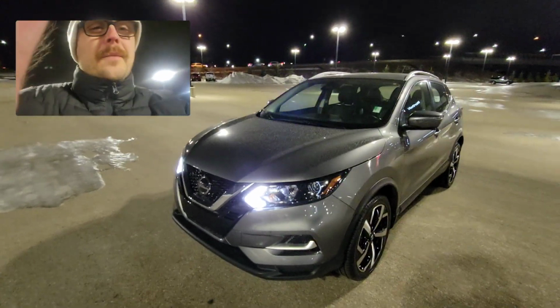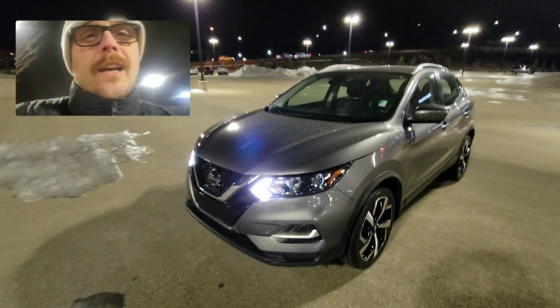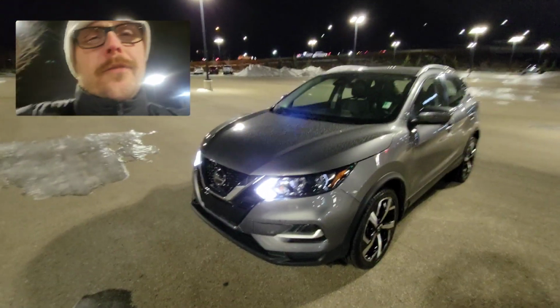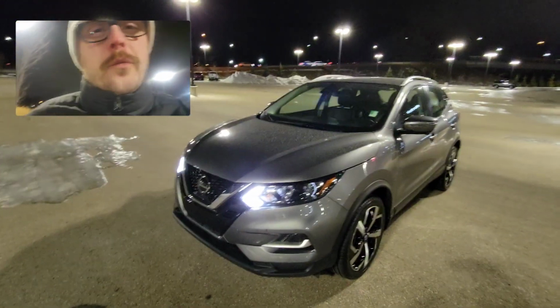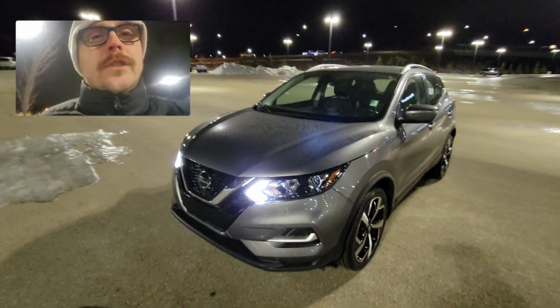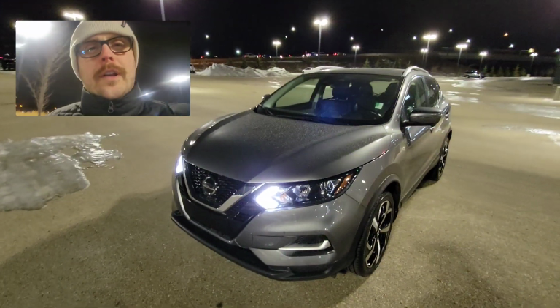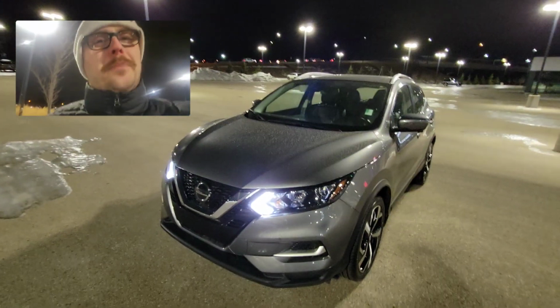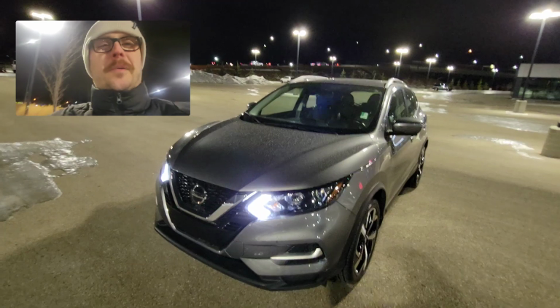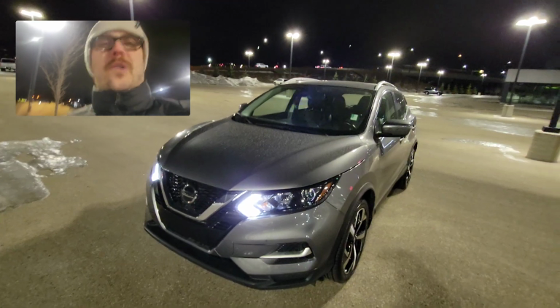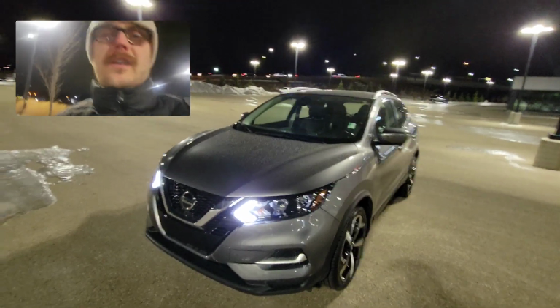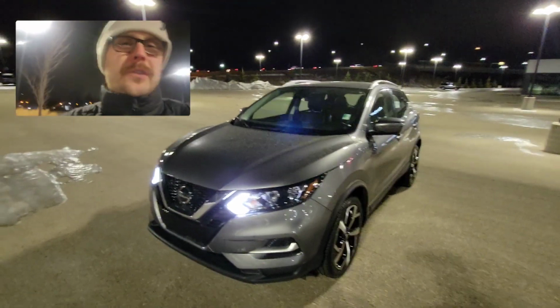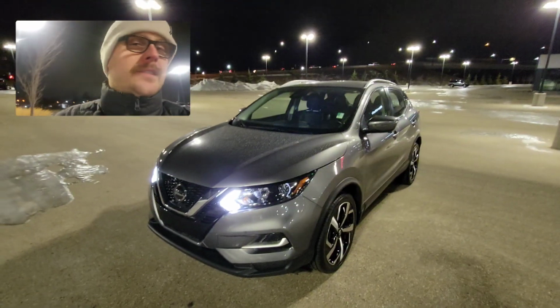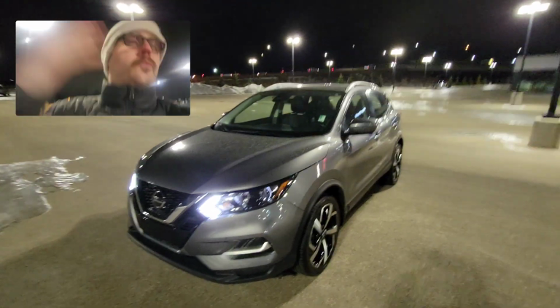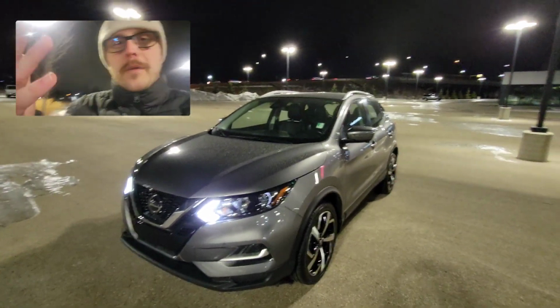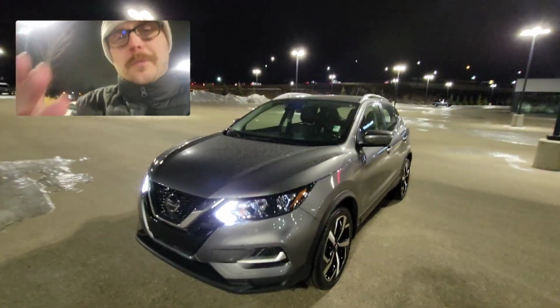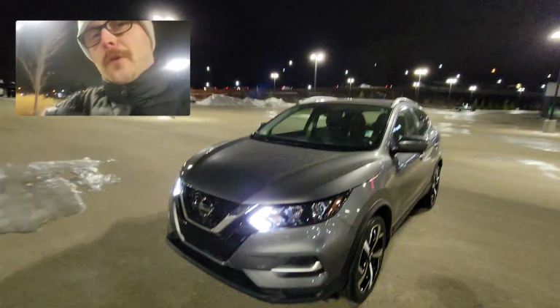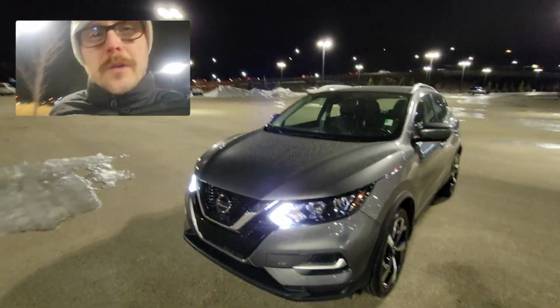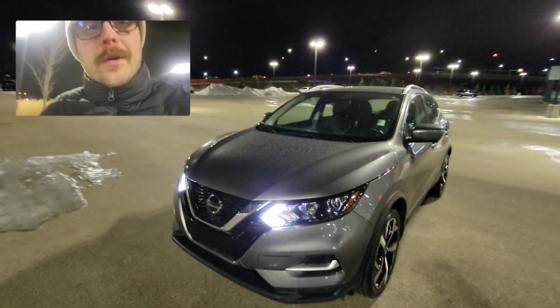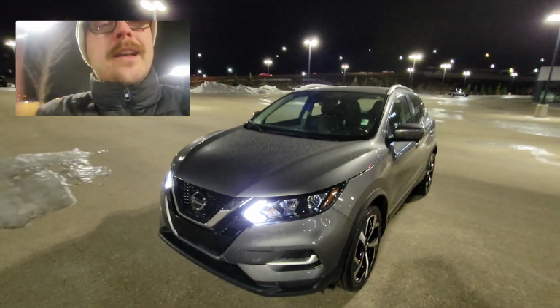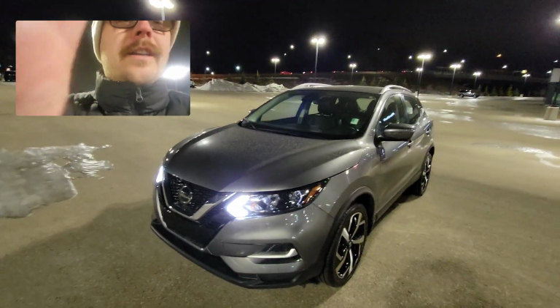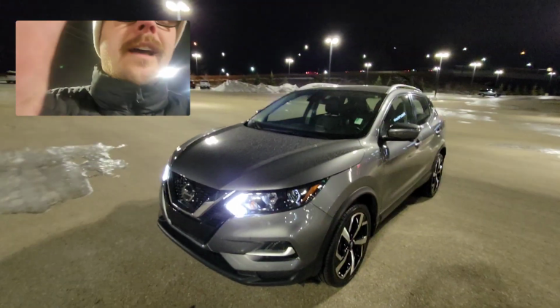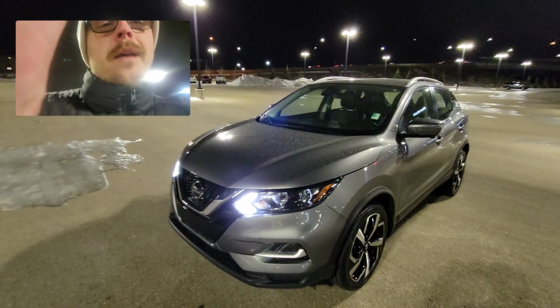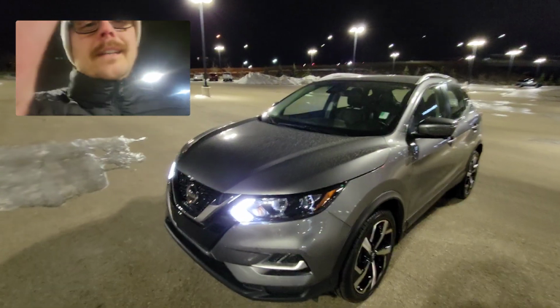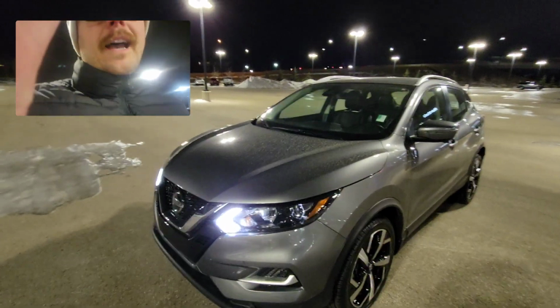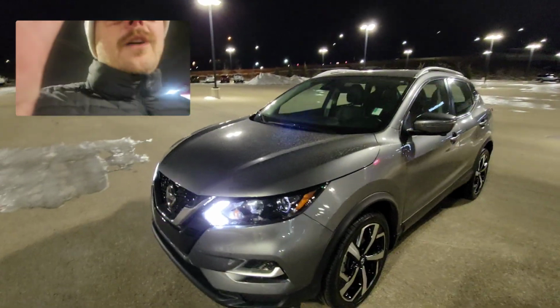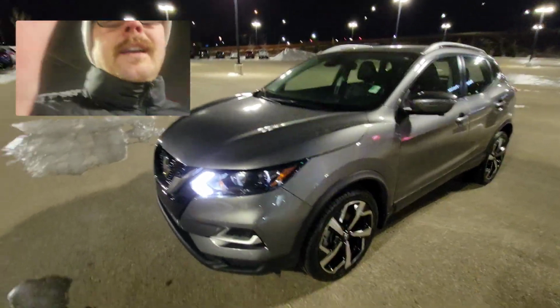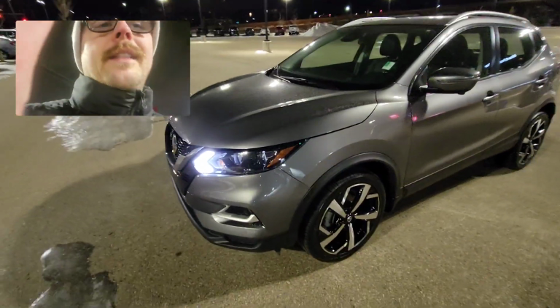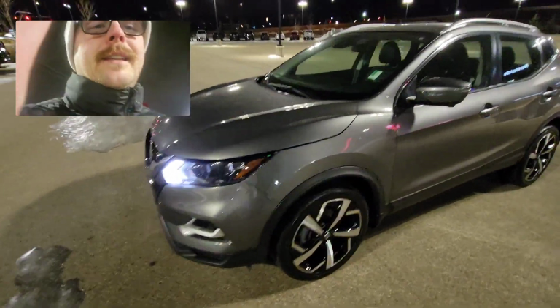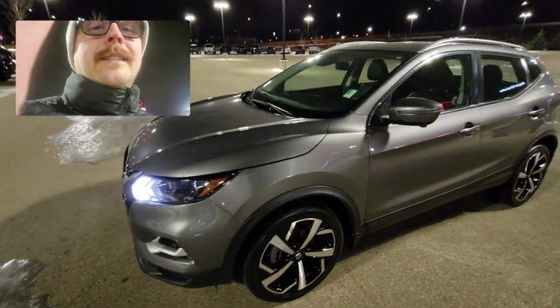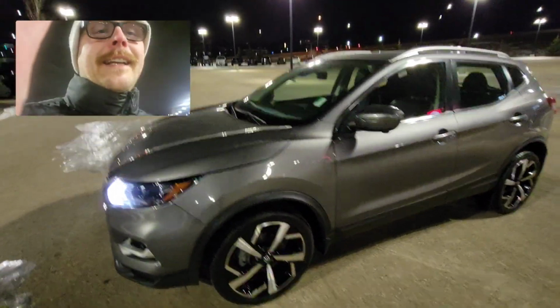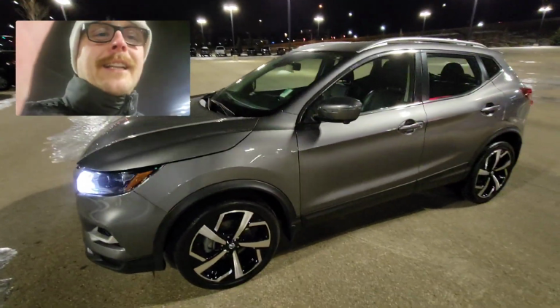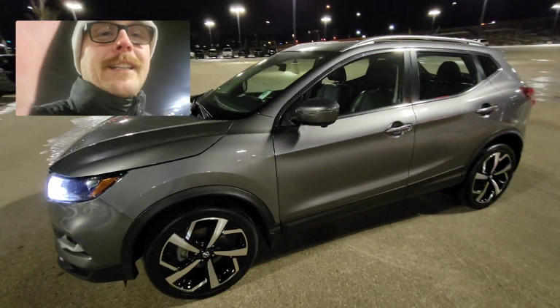It's got the 360 collision warning, blind spot warning, cross-traffic alerts, rear emergency braking, forward emergency braking — all that stuff. But inside and out this thing is clean, clean, clean.